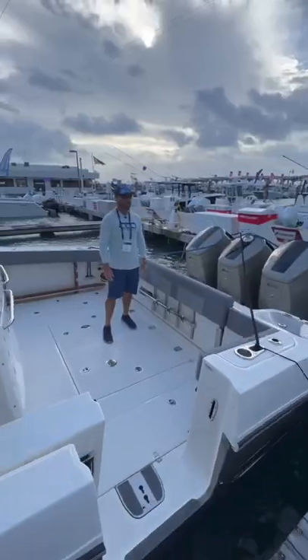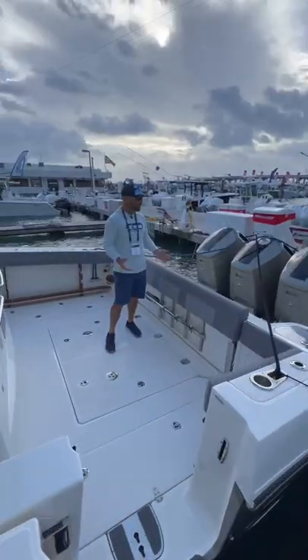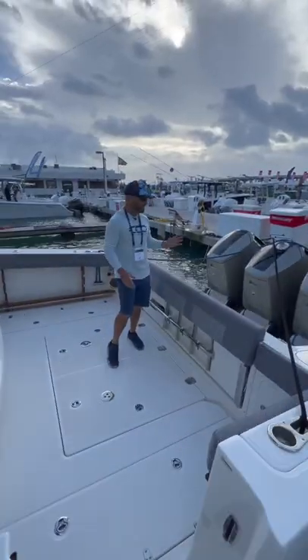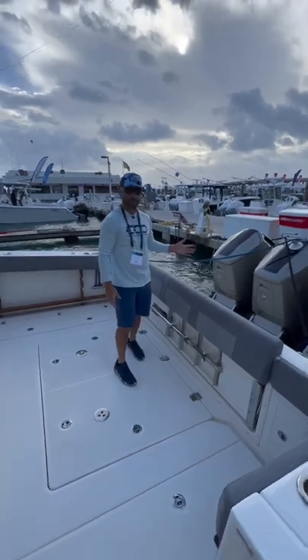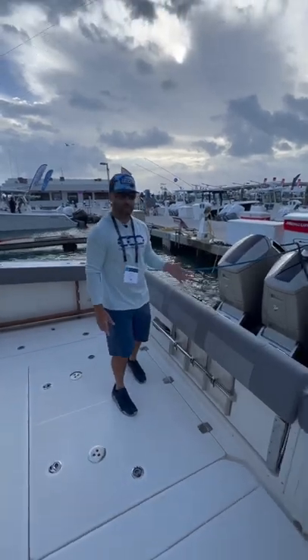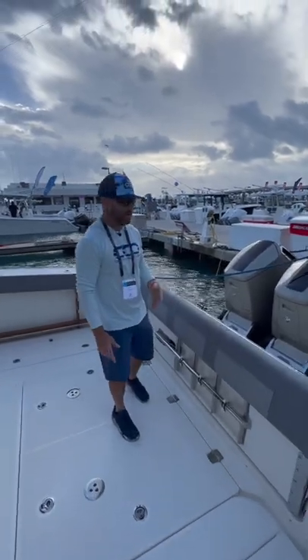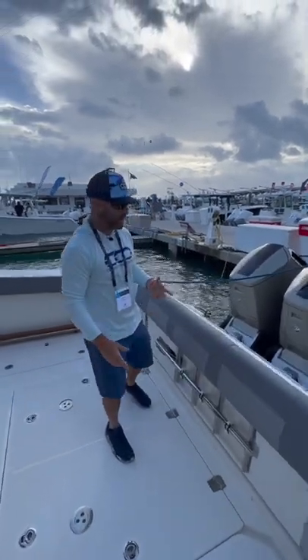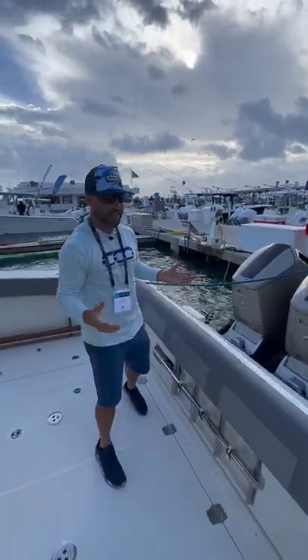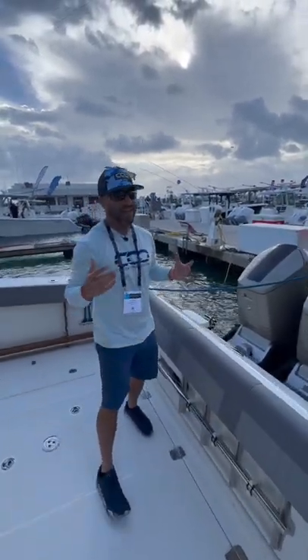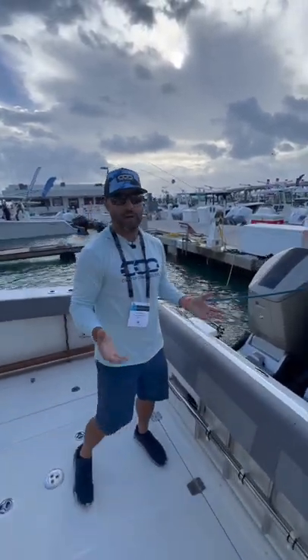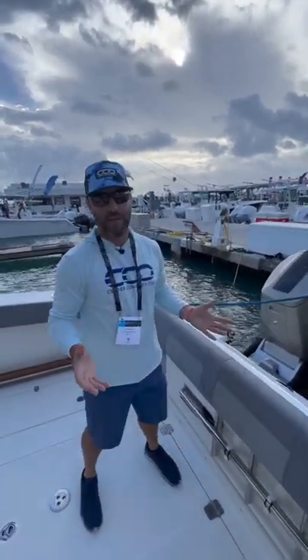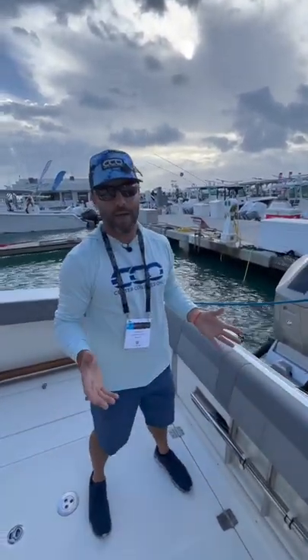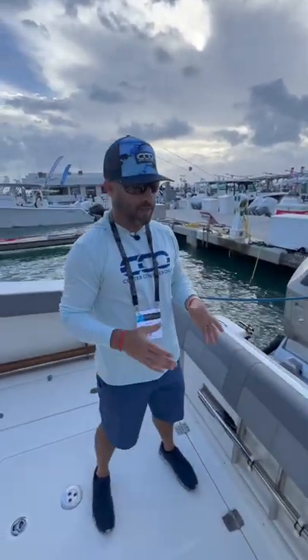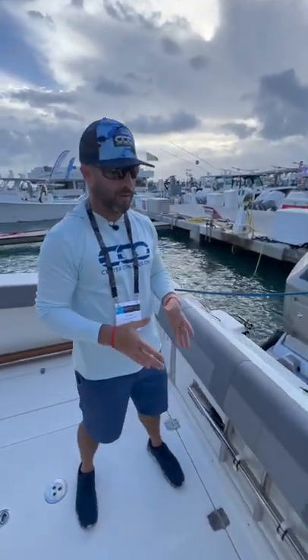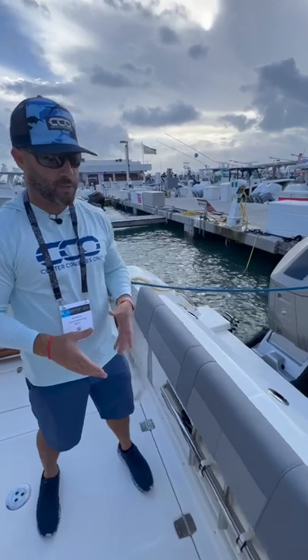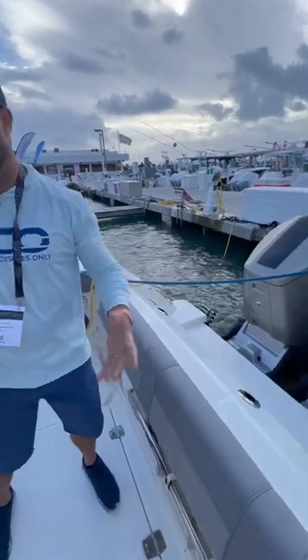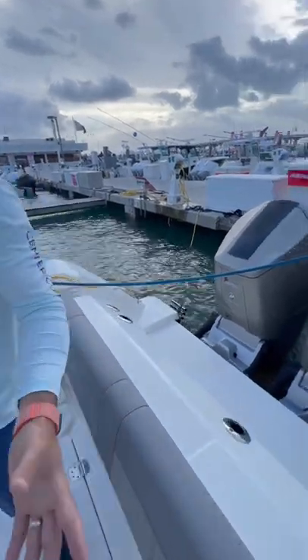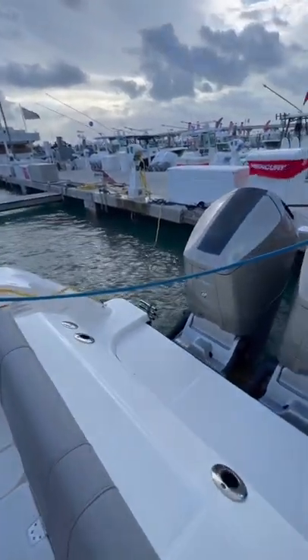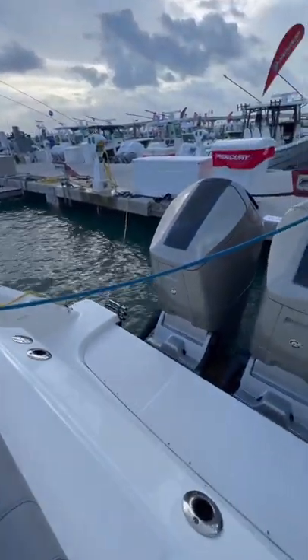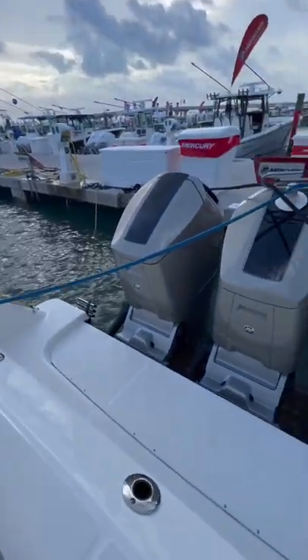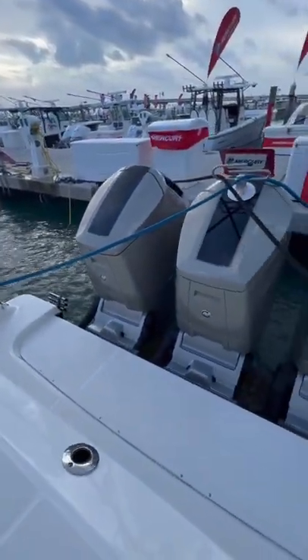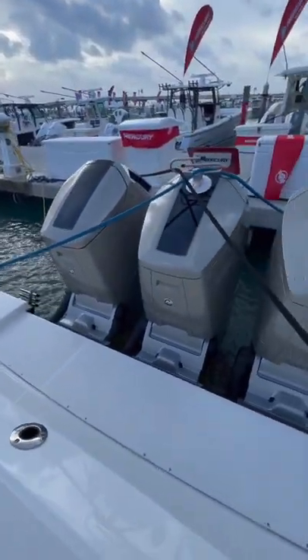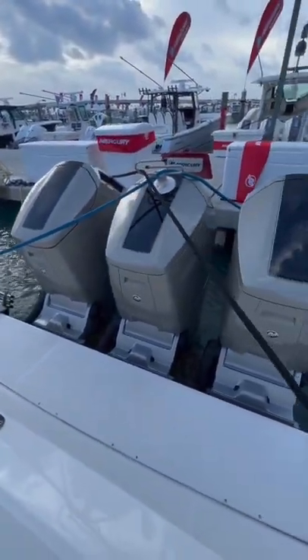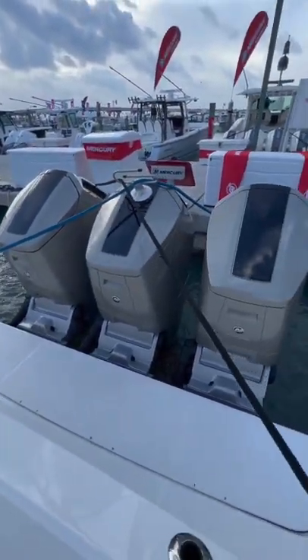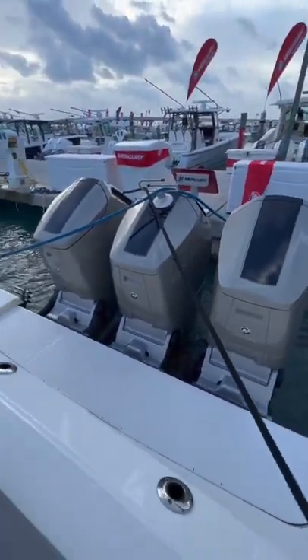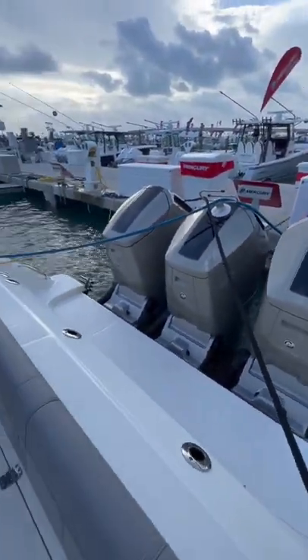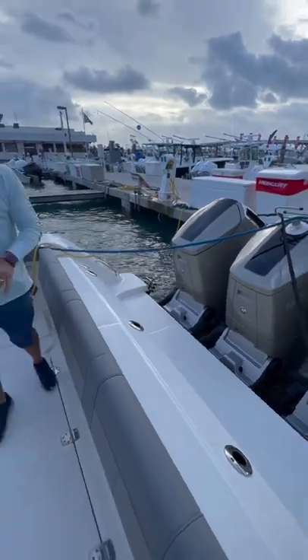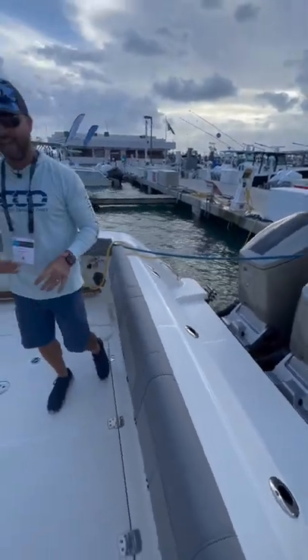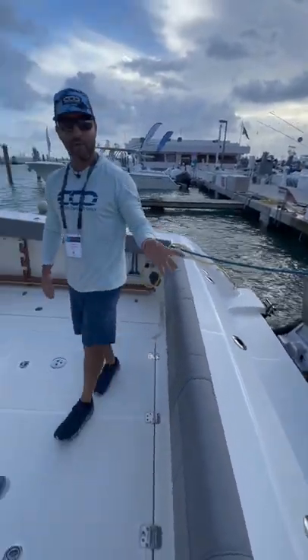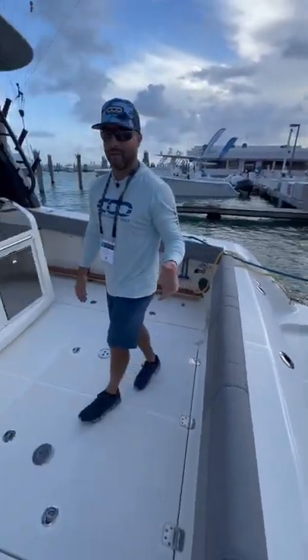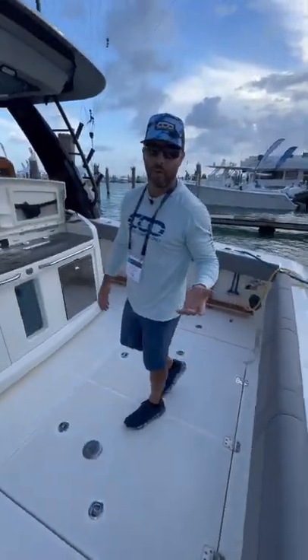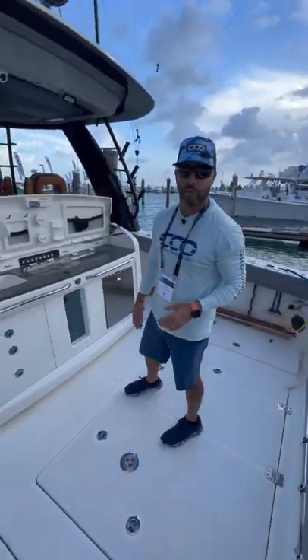One of the main reasons these 600s are becoming so popular is because you can get a 22,000 pound Boston Whaler like this one, with a 13 foot beam, and be able to push it up on plane quickly and easily with a two-speed transmission, and still maintain a 31 inch draft.